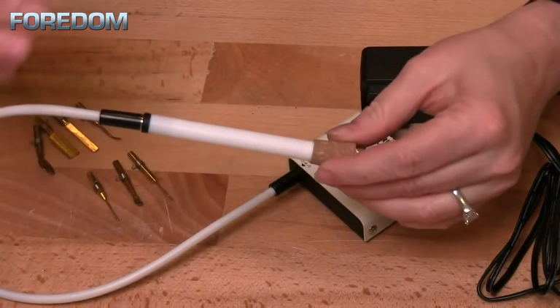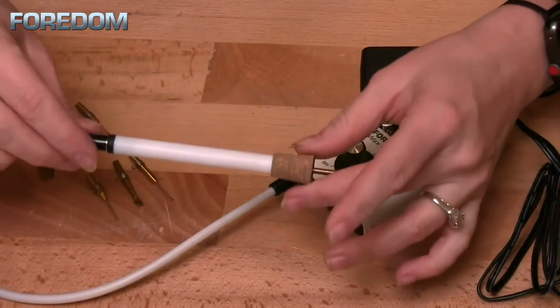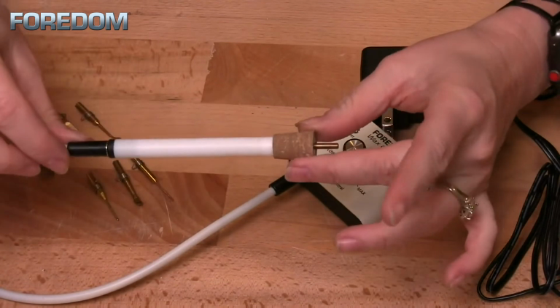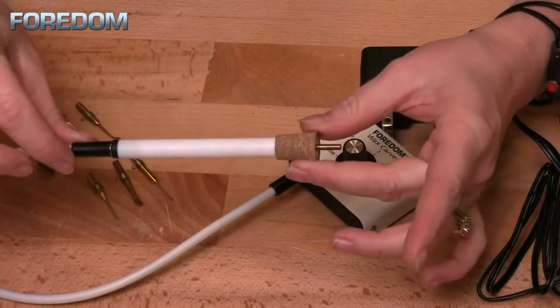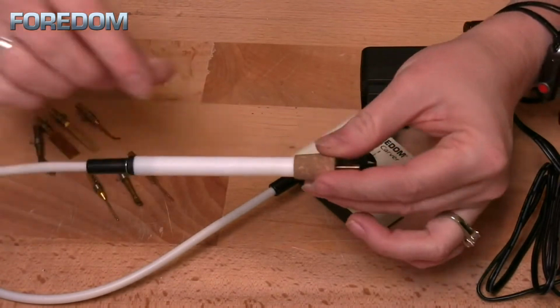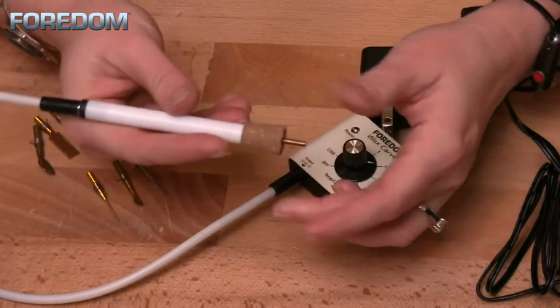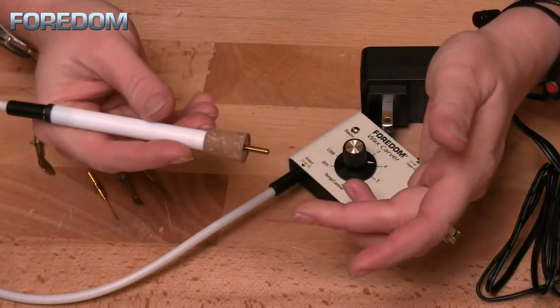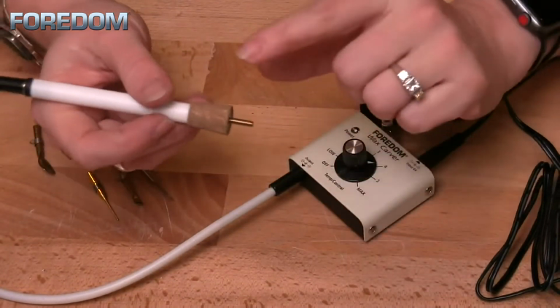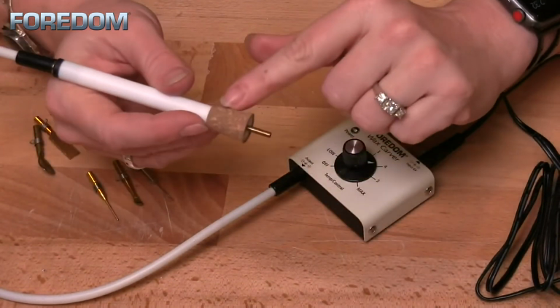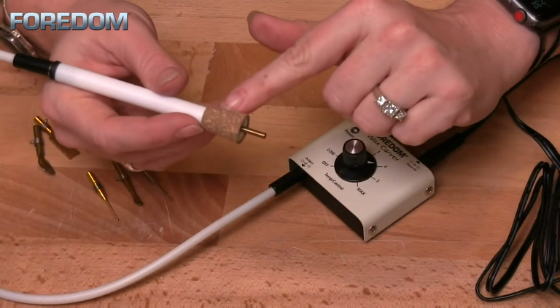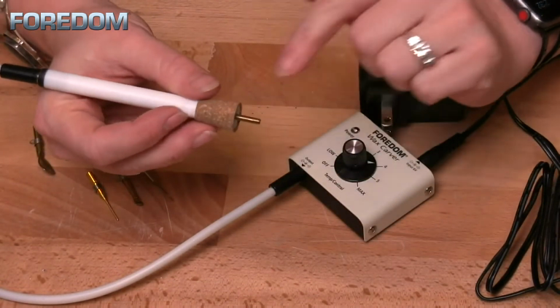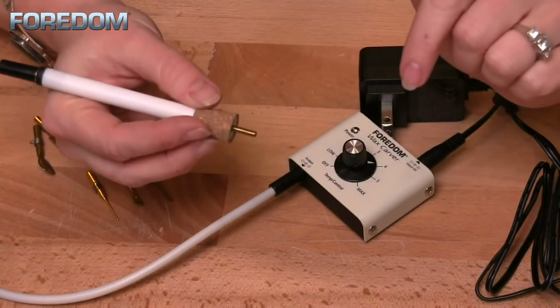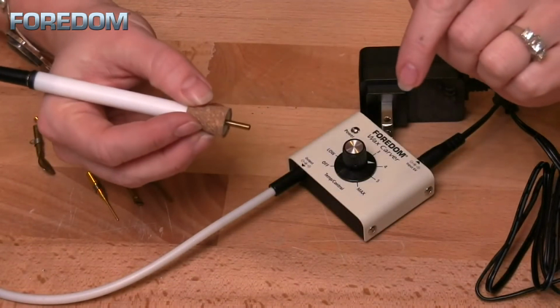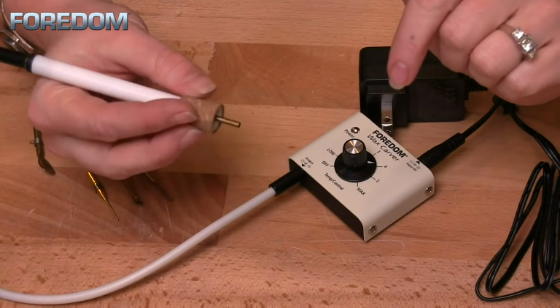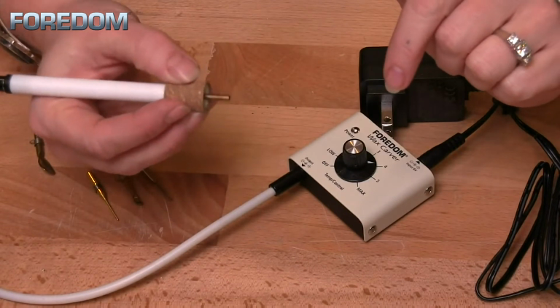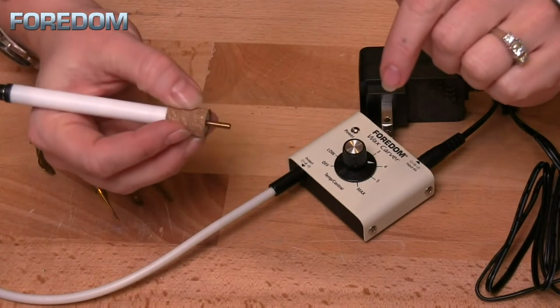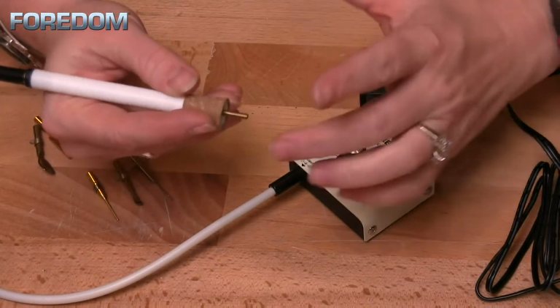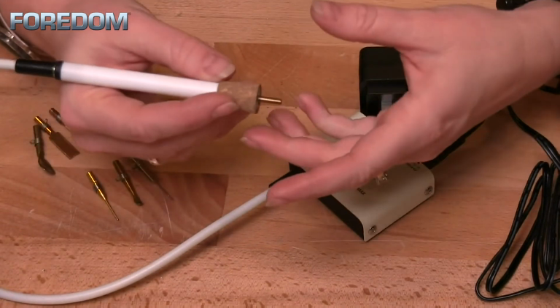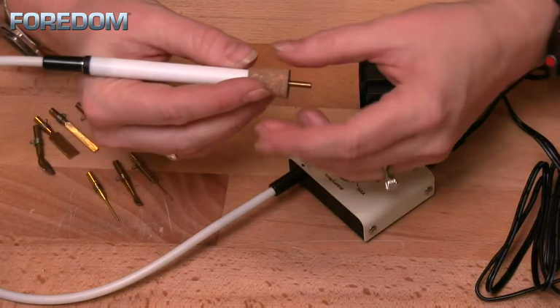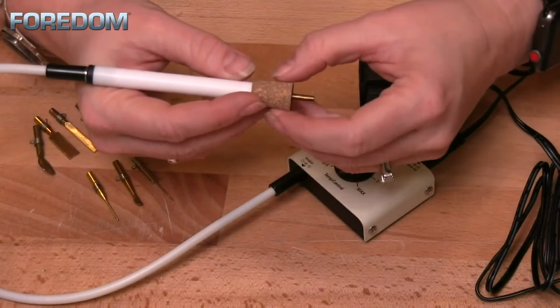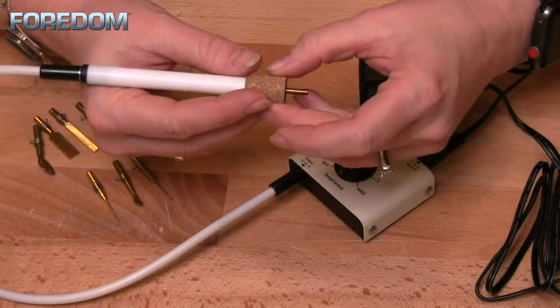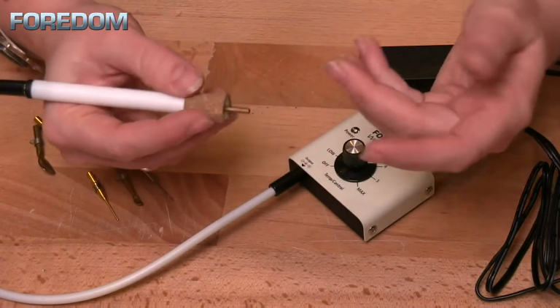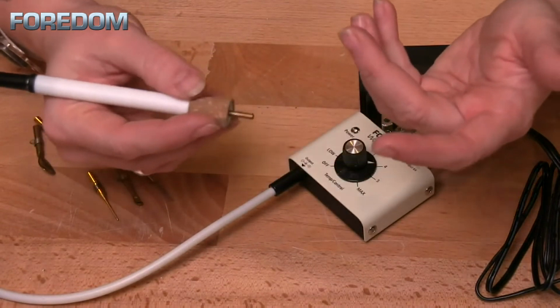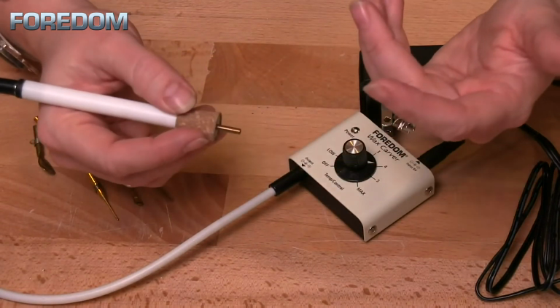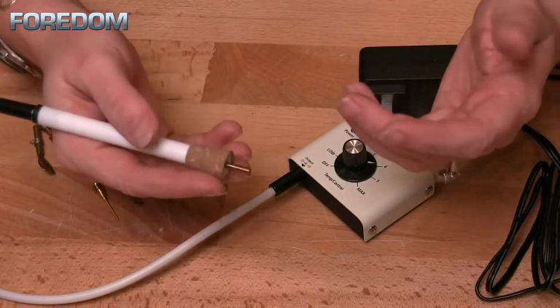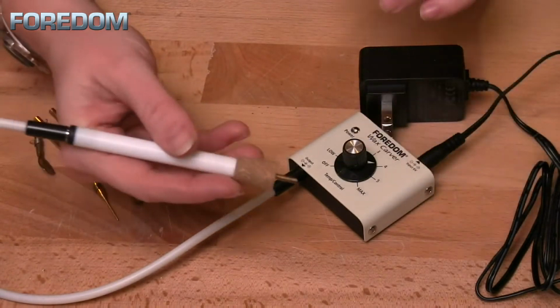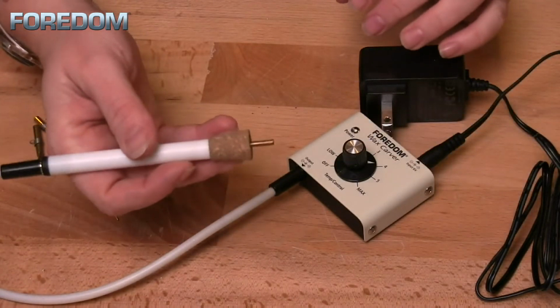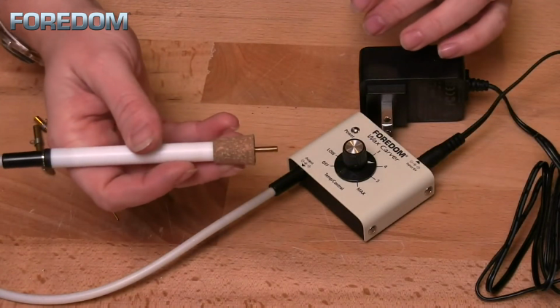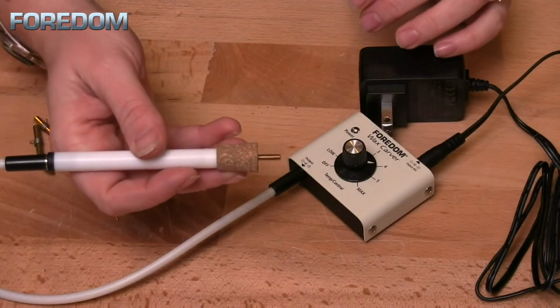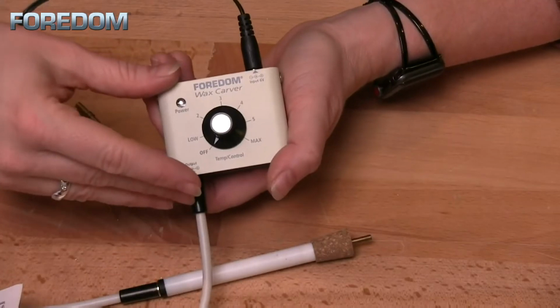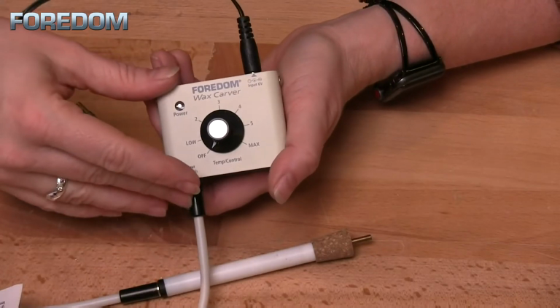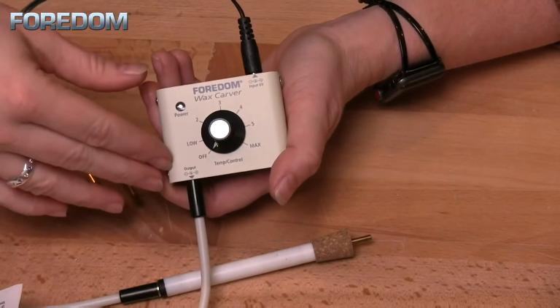The hand piece is nice and lightweight and quite comfortable to use. It is also lined with cork at the tip for easy holding, making certain that it stays nice and cool so that you're comfortable when doing any of your carving.